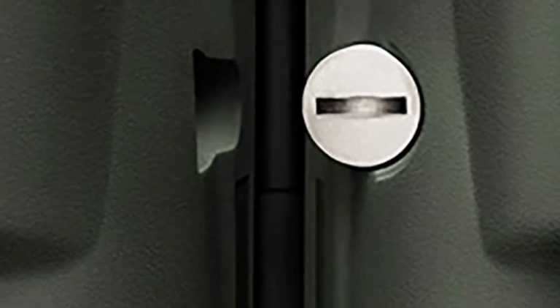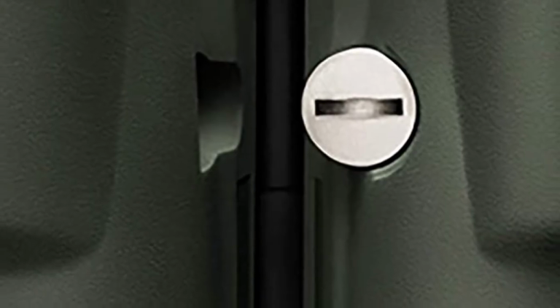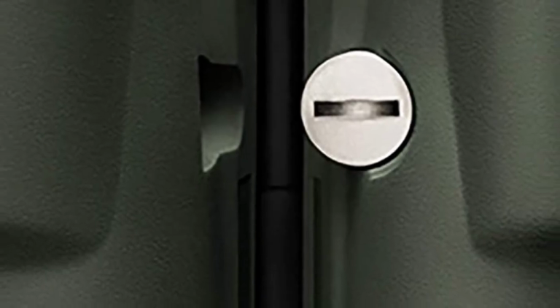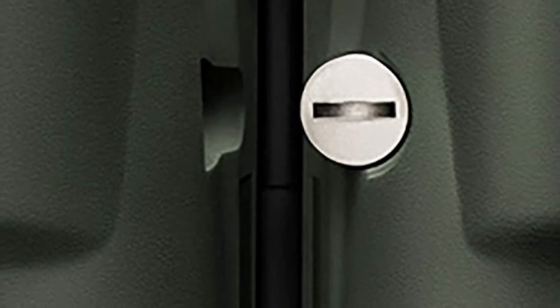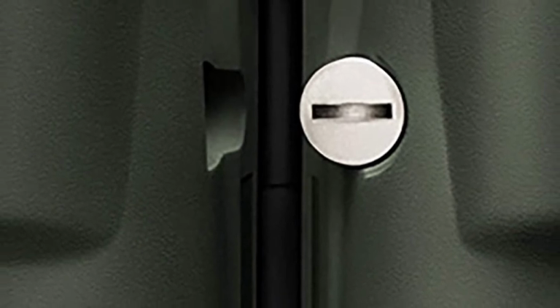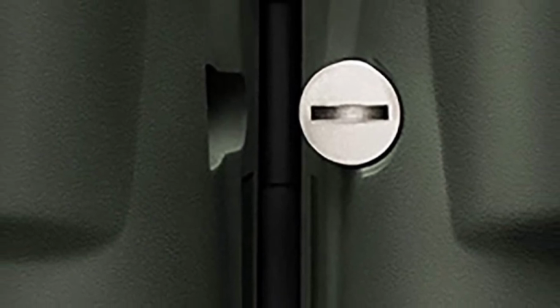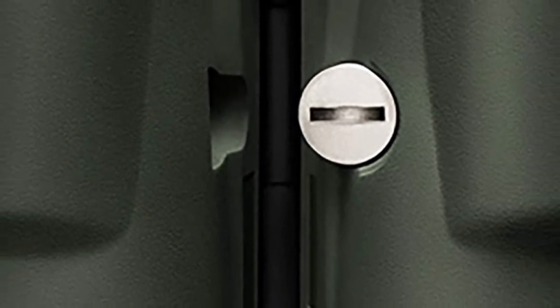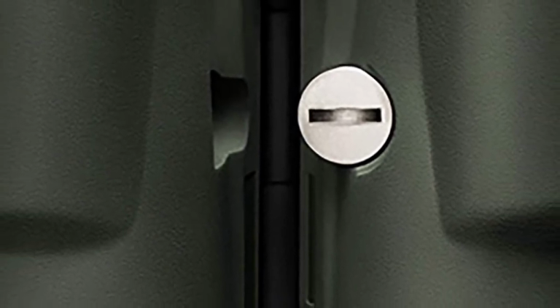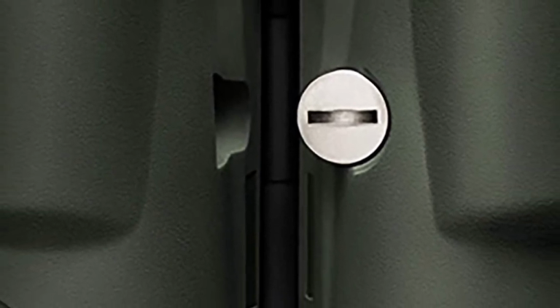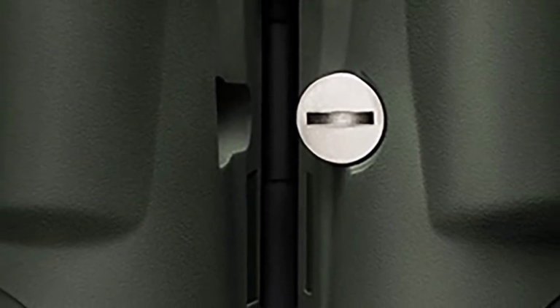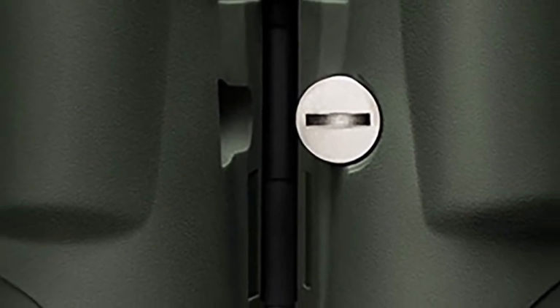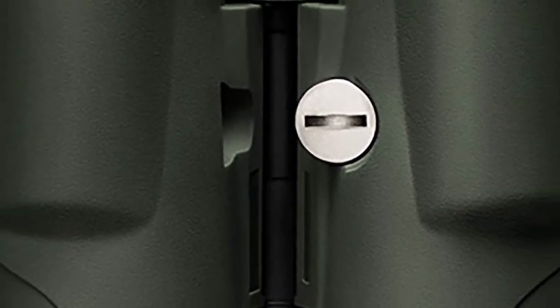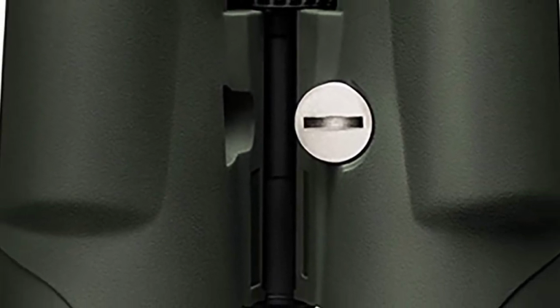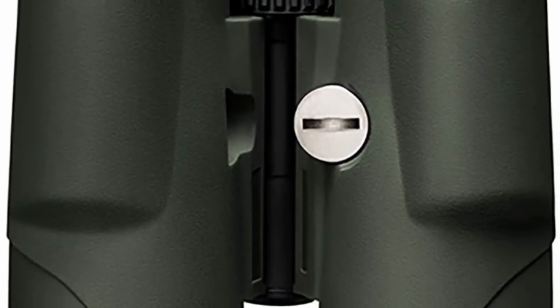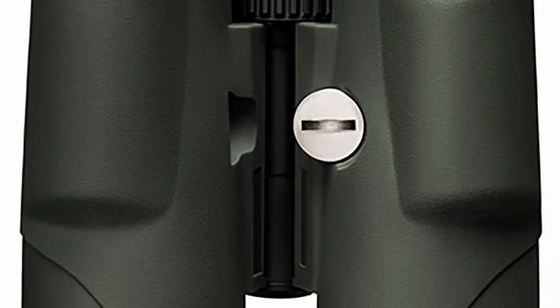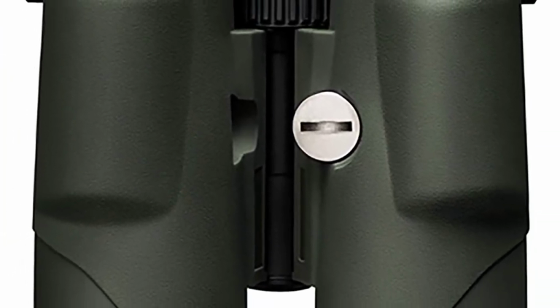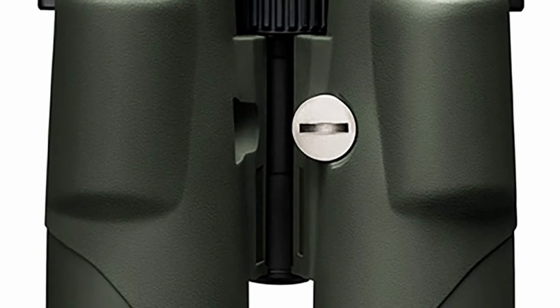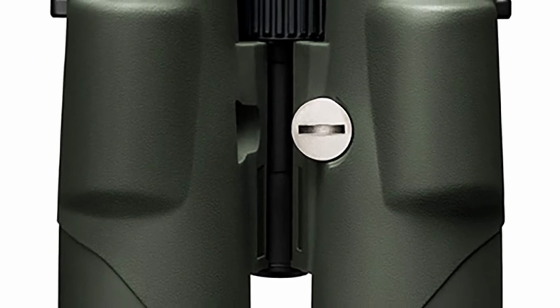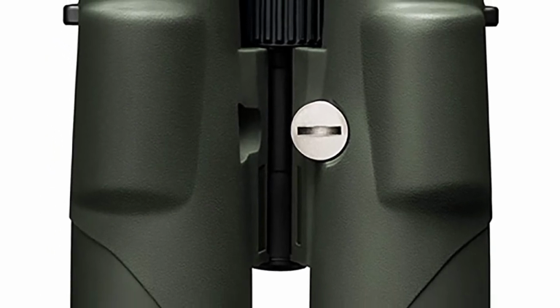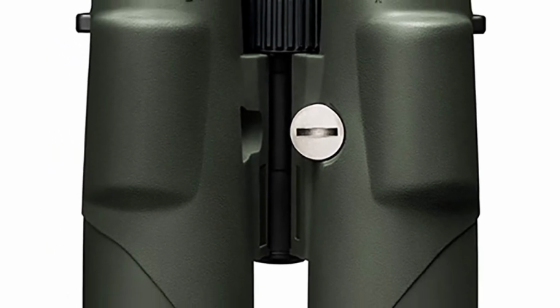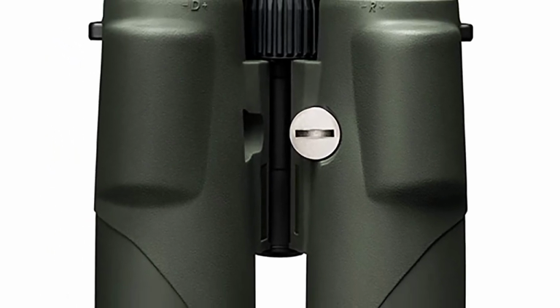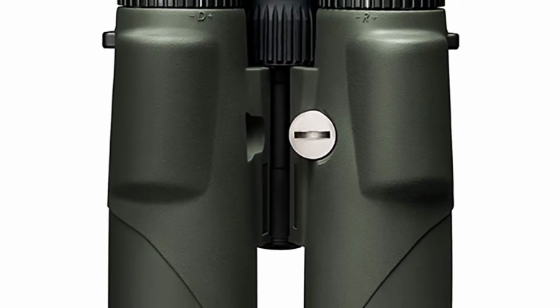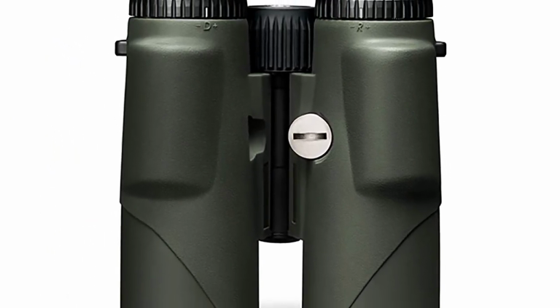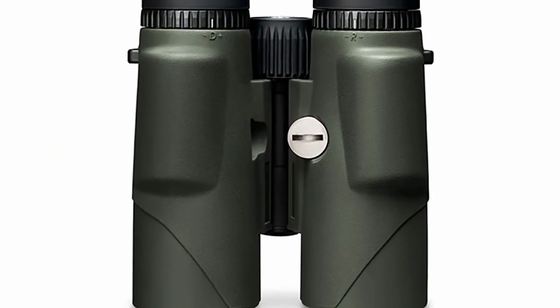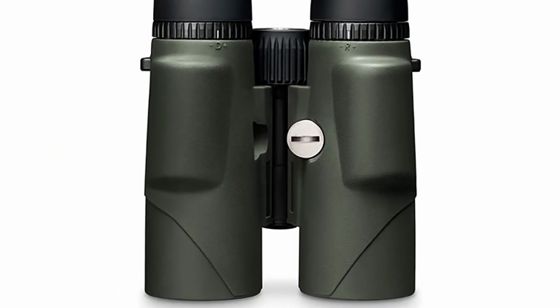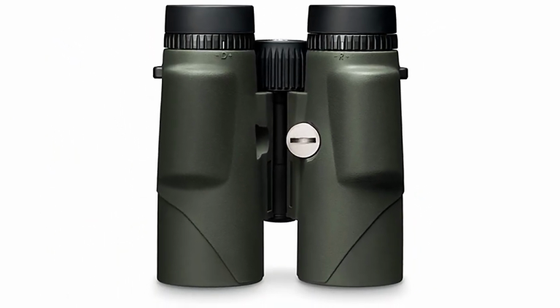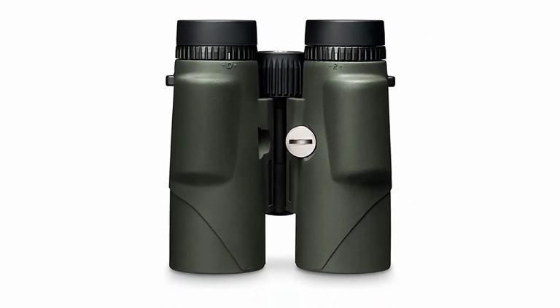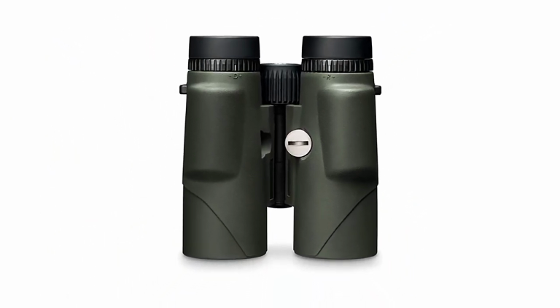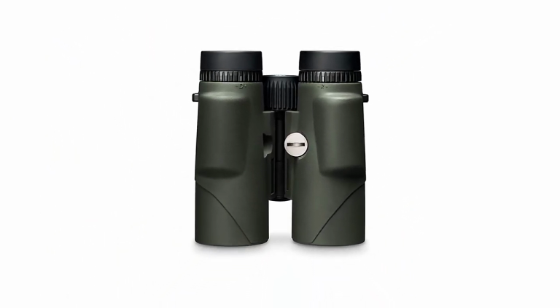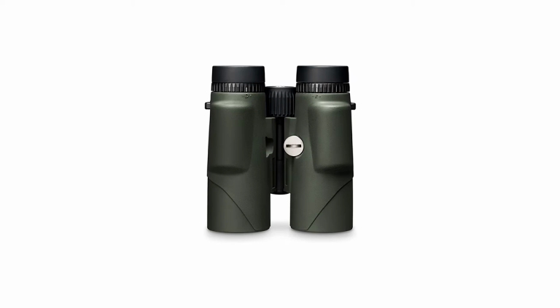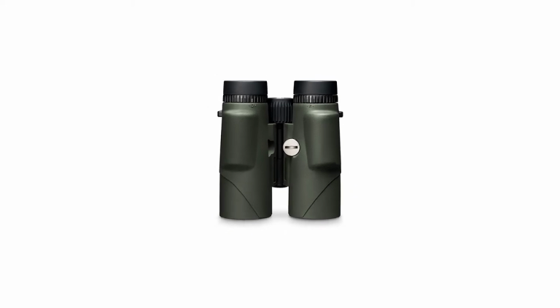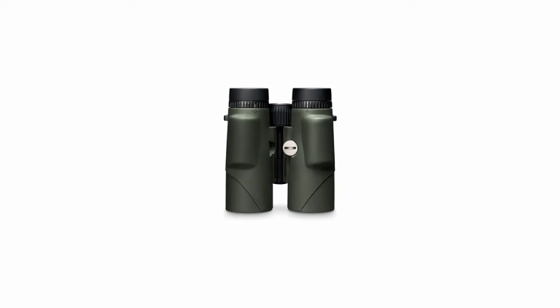If you decide not to go the customized route, the Fury AB comes with three preset ballistics profiles onboard right out of the box: for the .308, 6.5 Creedmoor, and the 5.56.